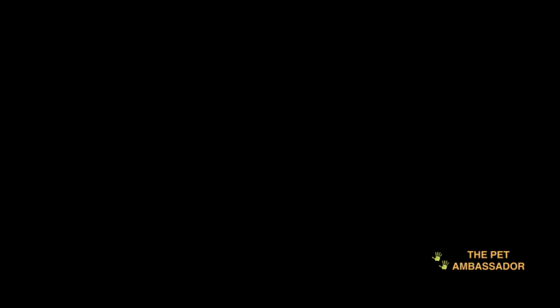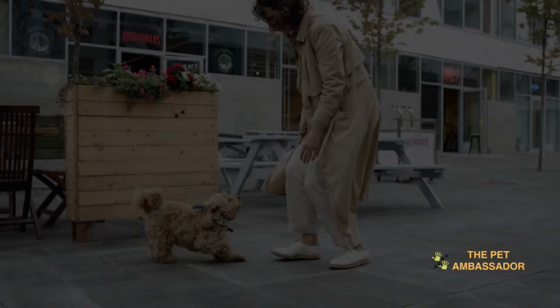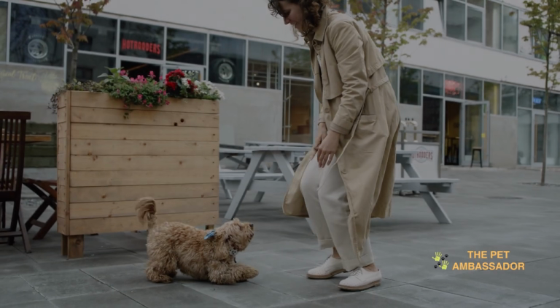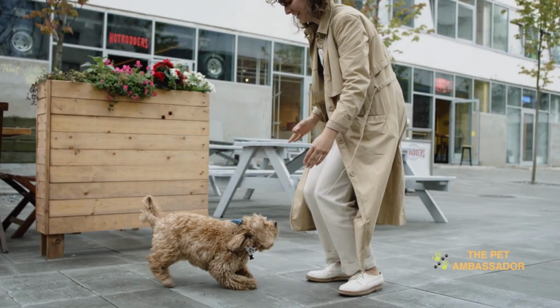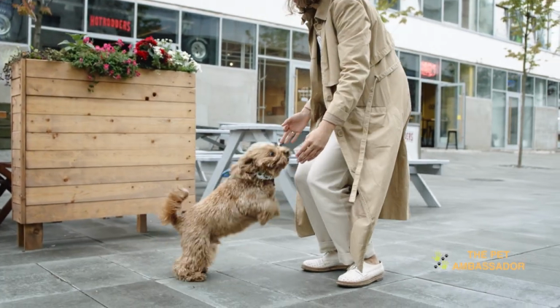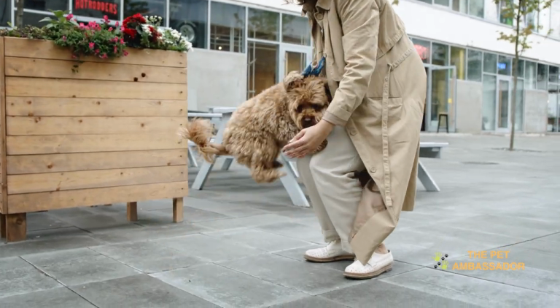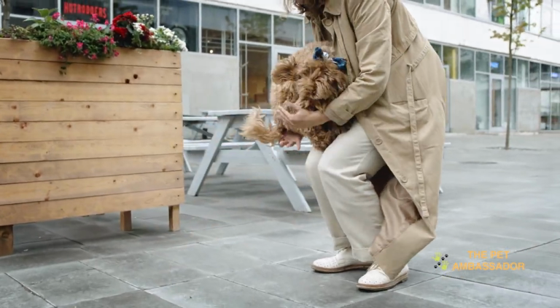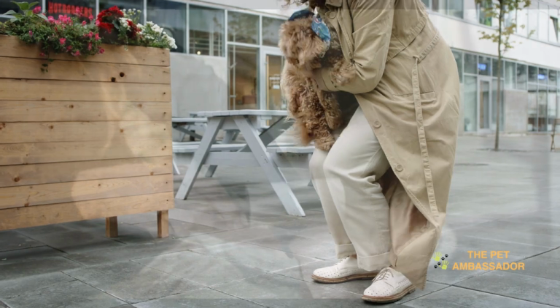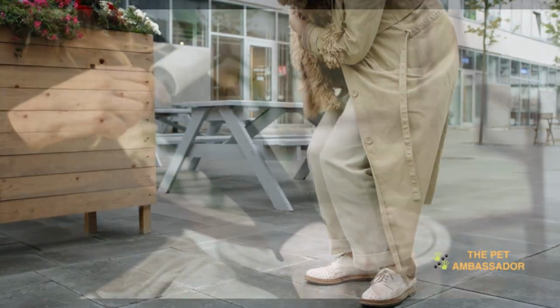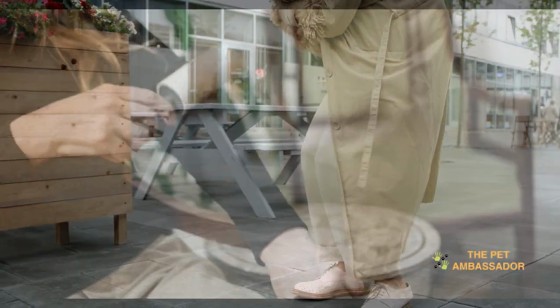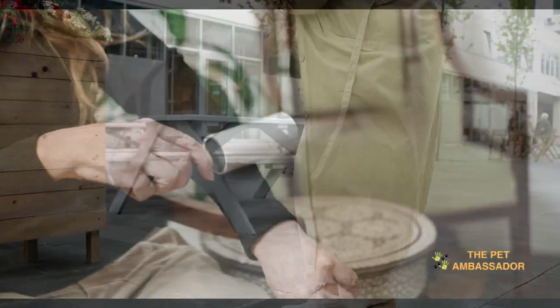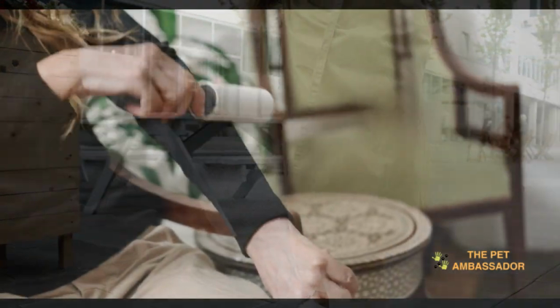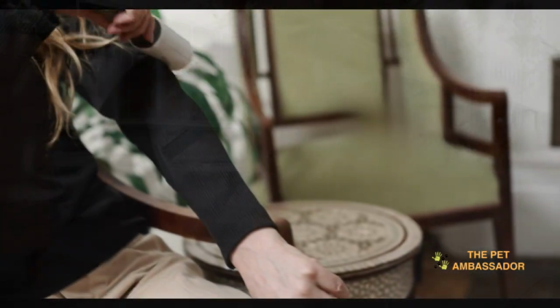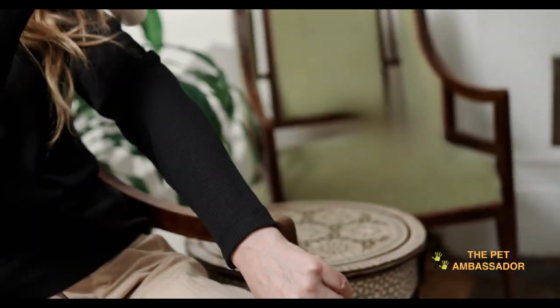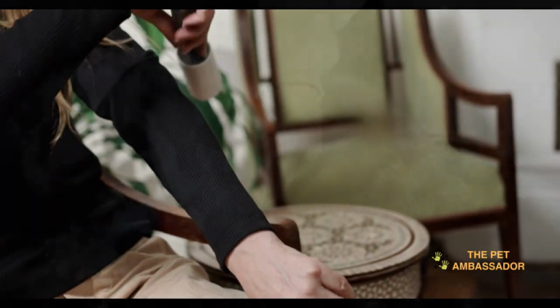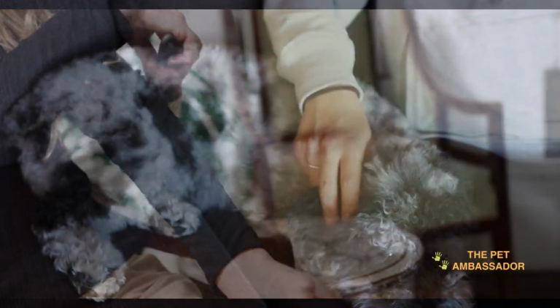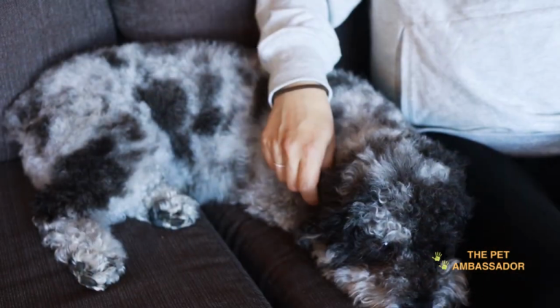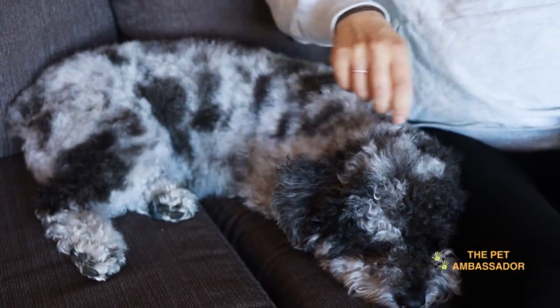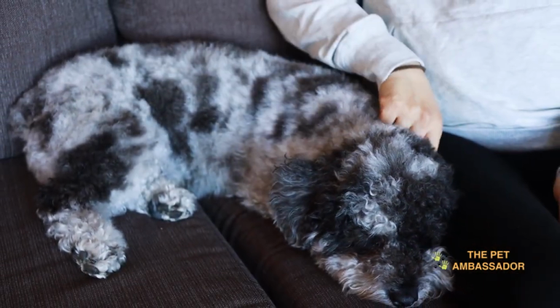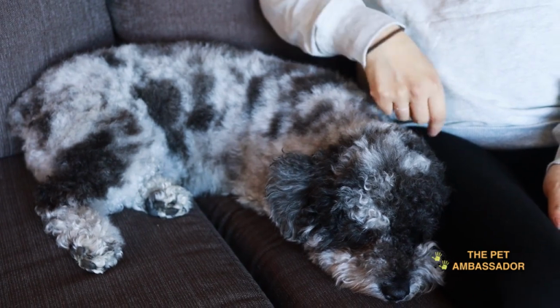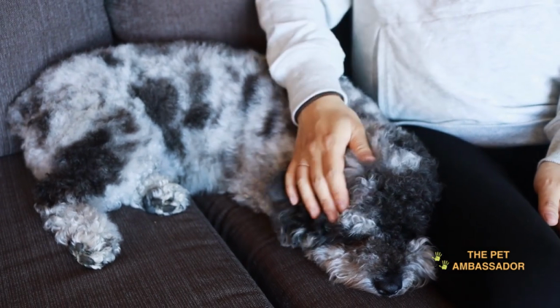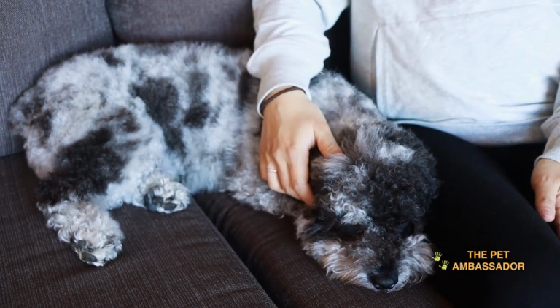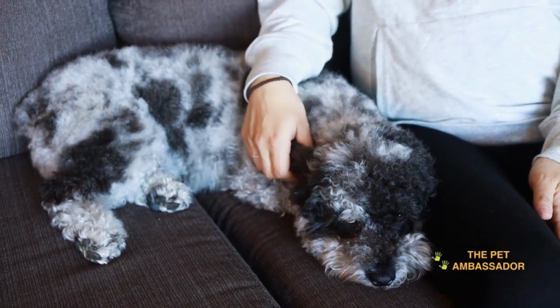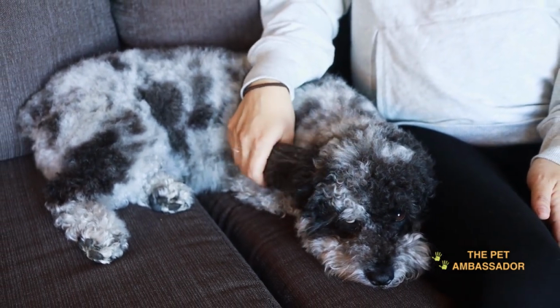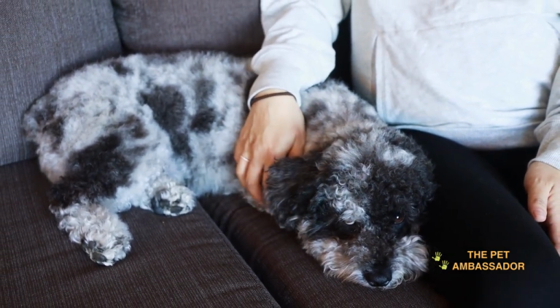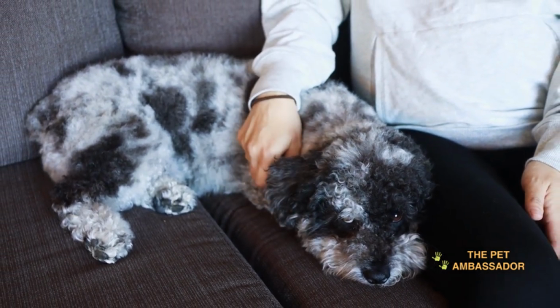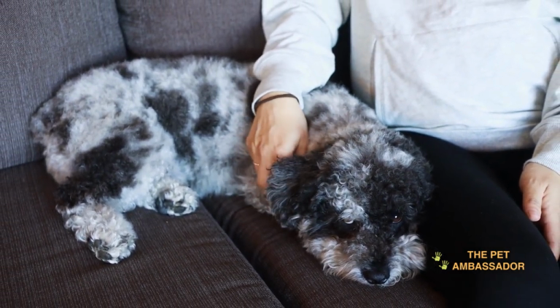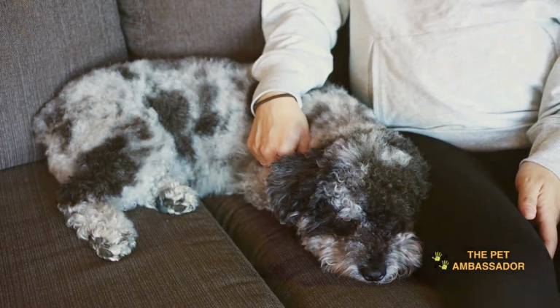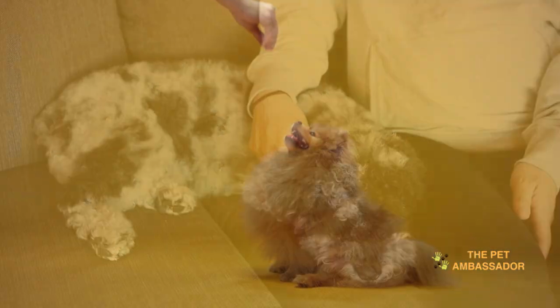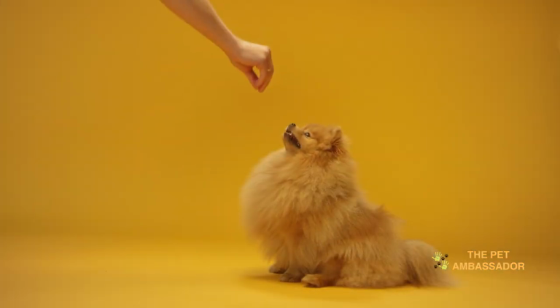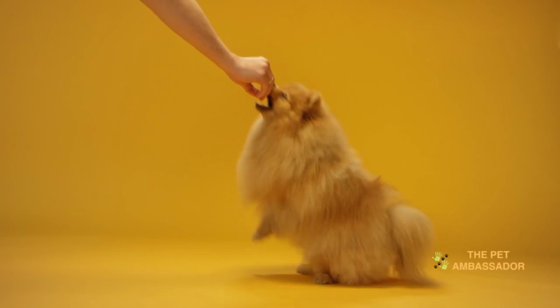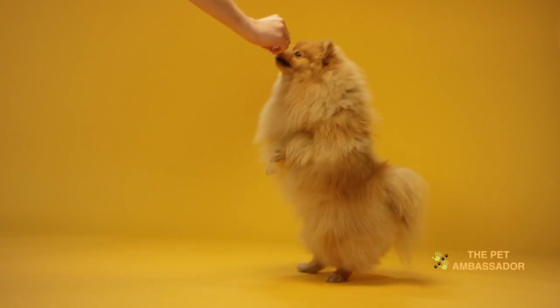Are you a dog lover but dislike cleaning up after your furry friend? If so, you're in luck. There are several small dog breeds that won't leave your furniture and clothes covered in hair. If you're planning to get a dog in the future, this video will introduce you to 7 small dog breeds that either don't shed or shed very little.